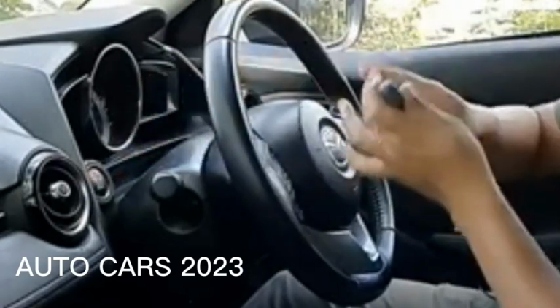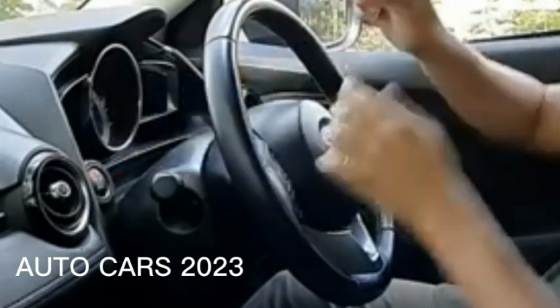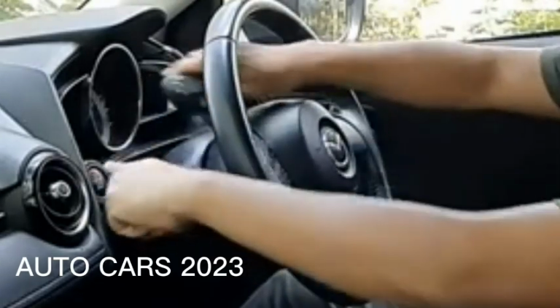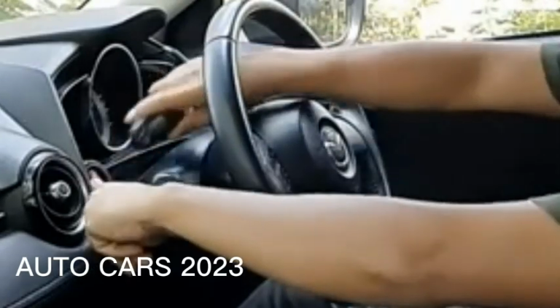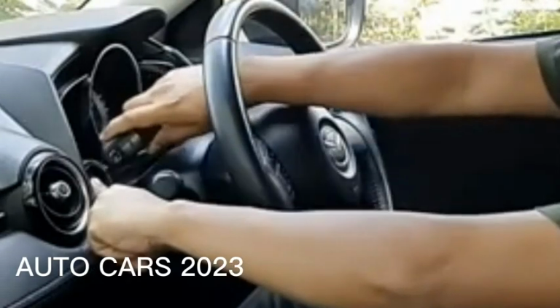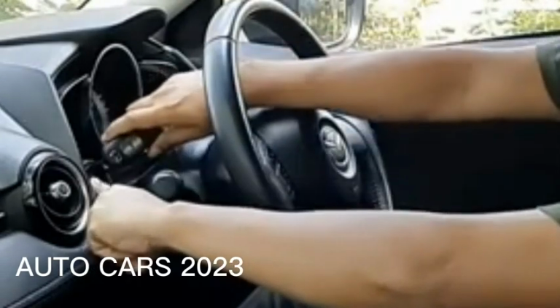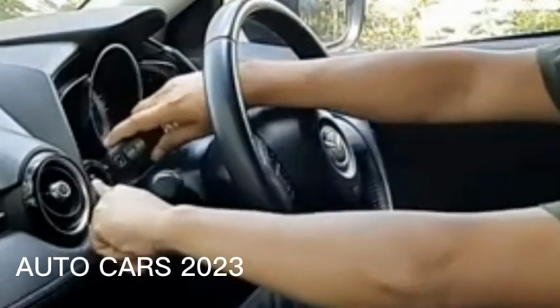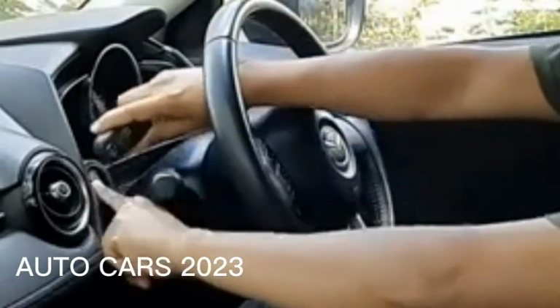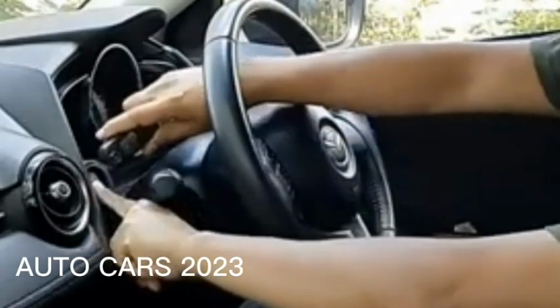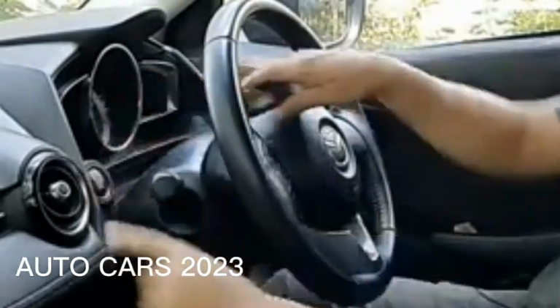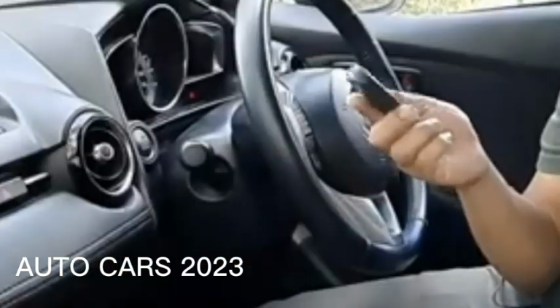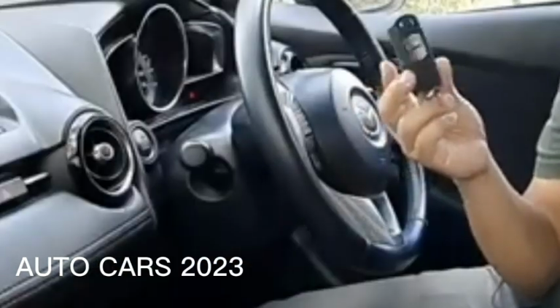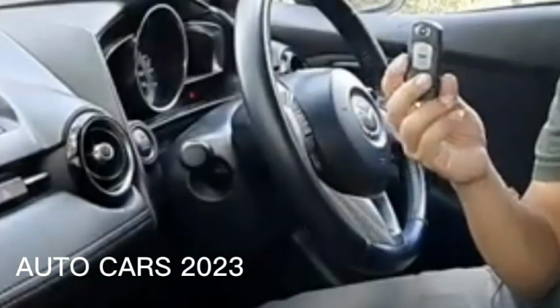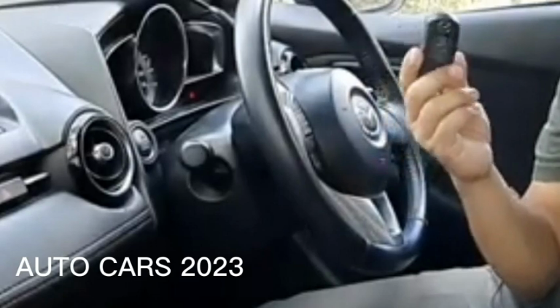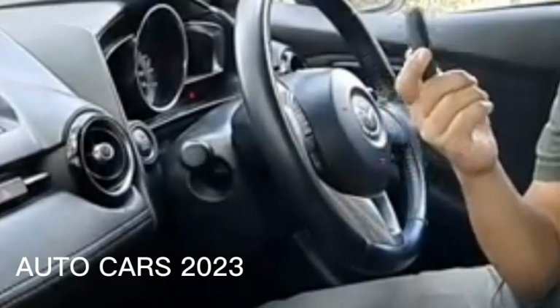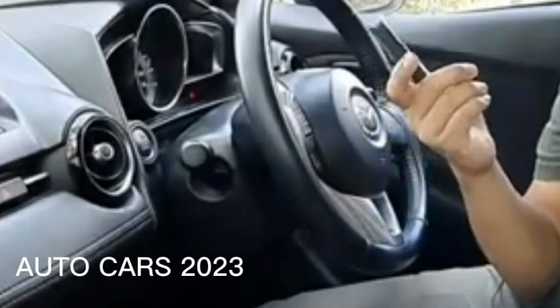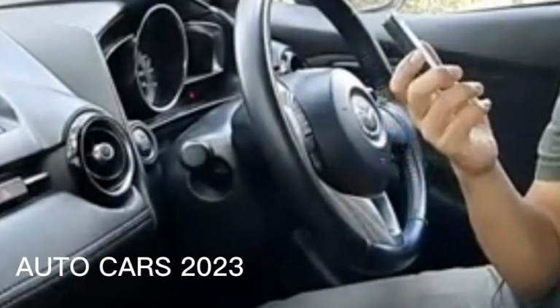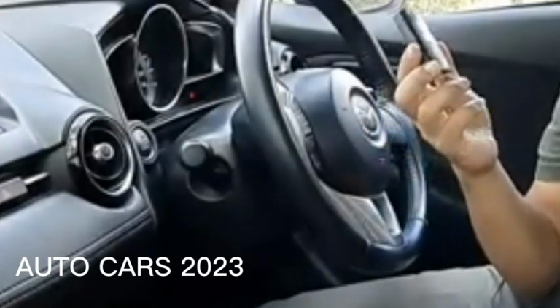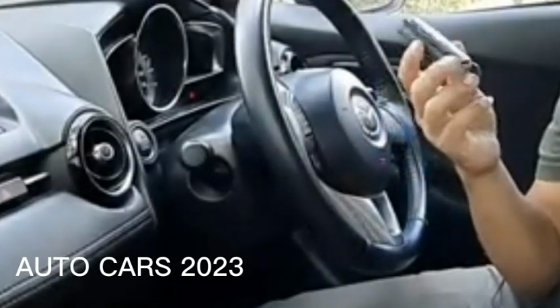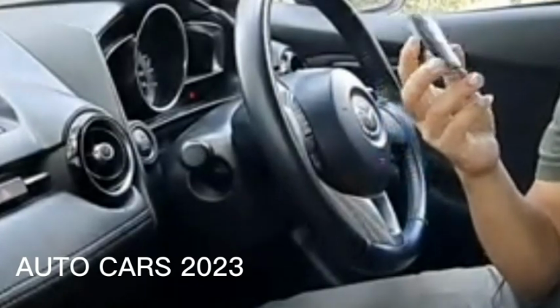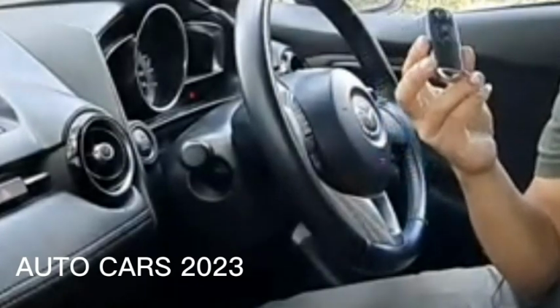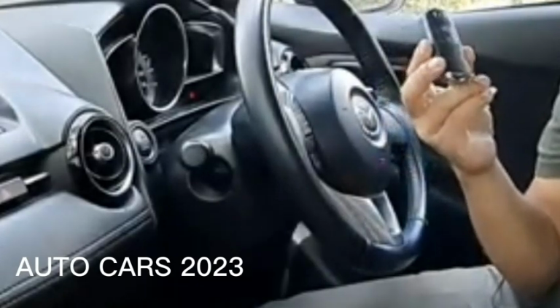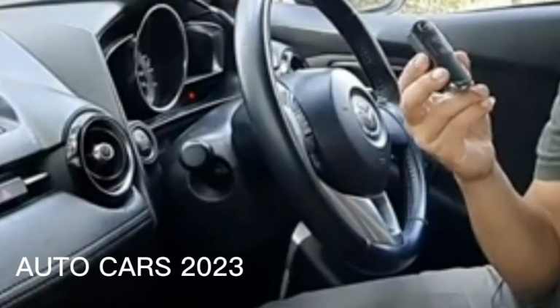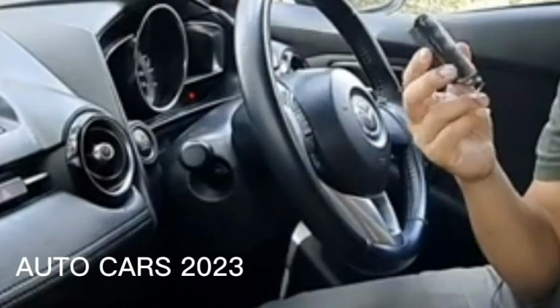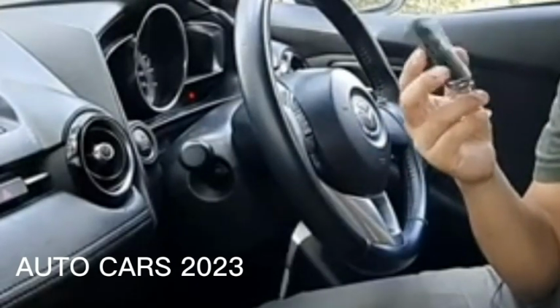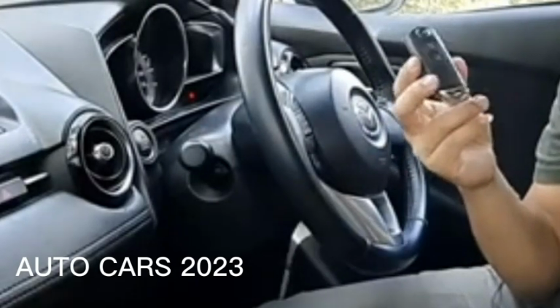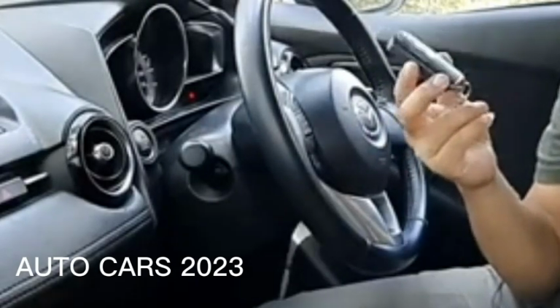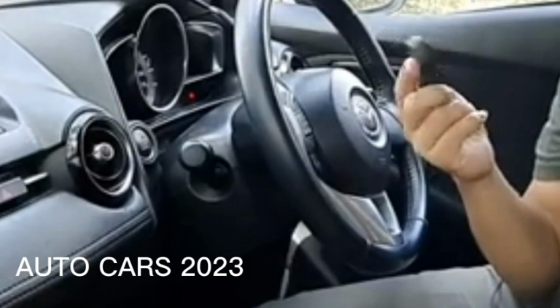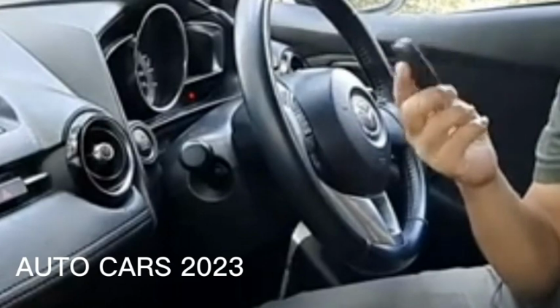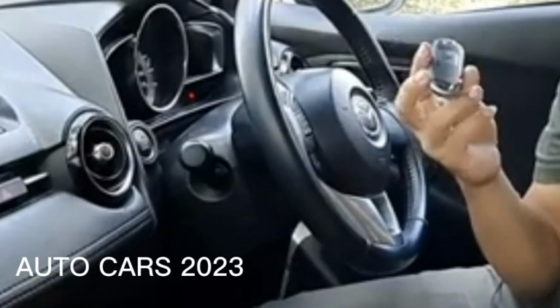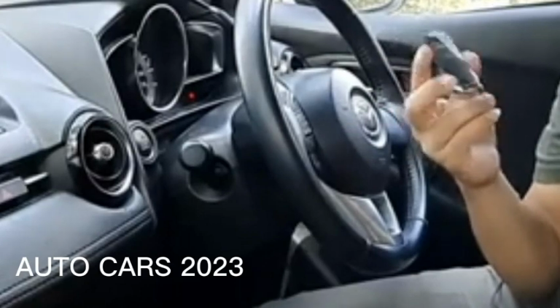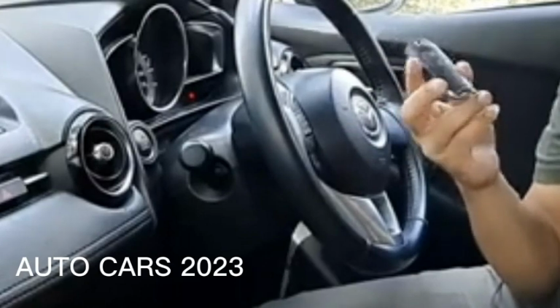When the rolling code passes its active period, the smart key doesn't work. To prevent this from happening, record the active period so that it can be anticipated in advance.